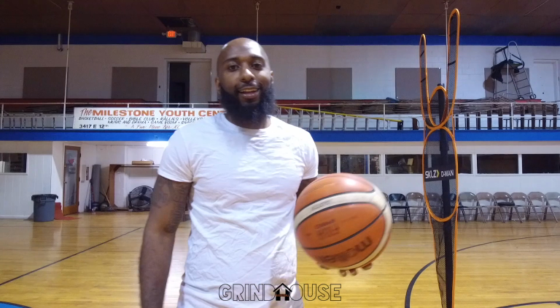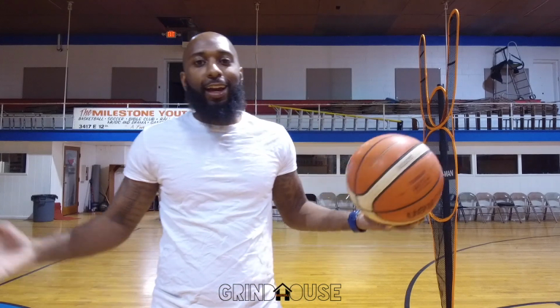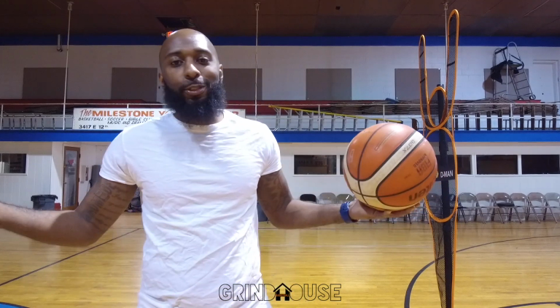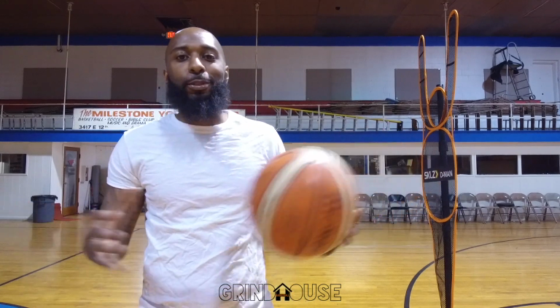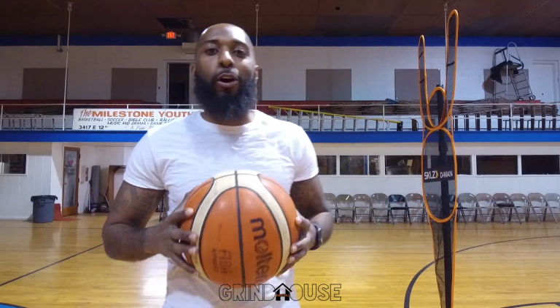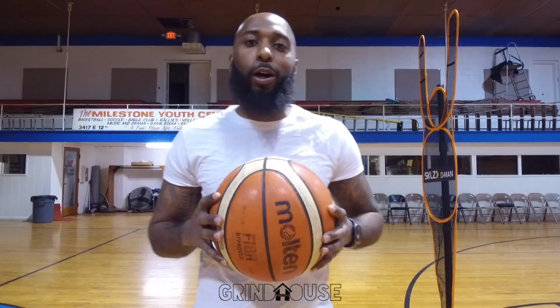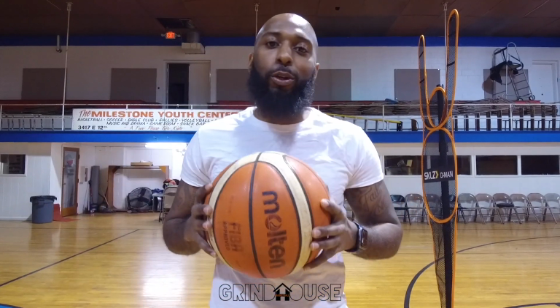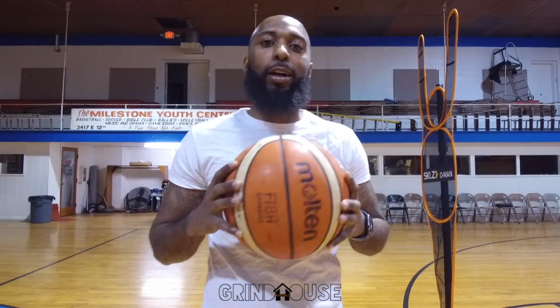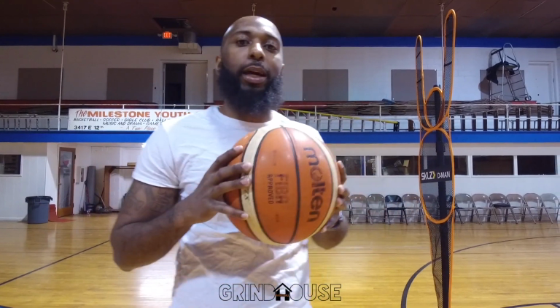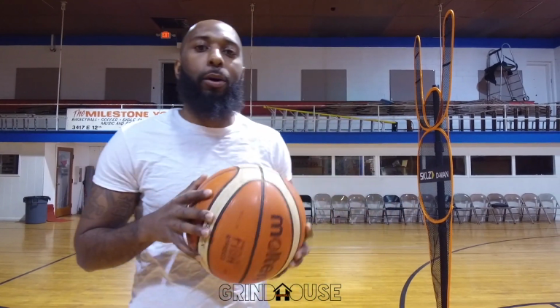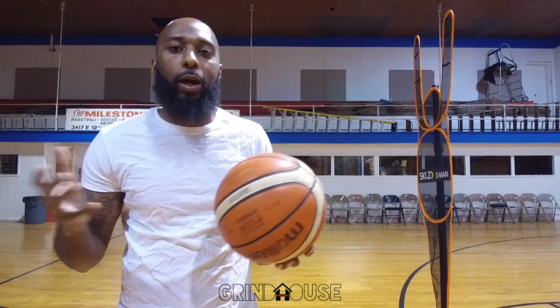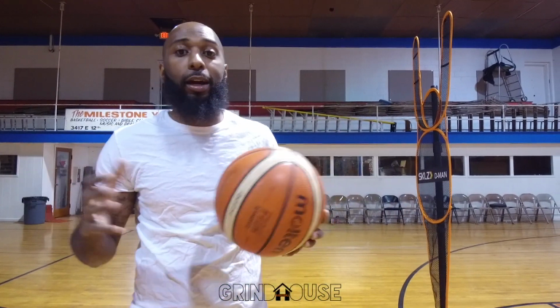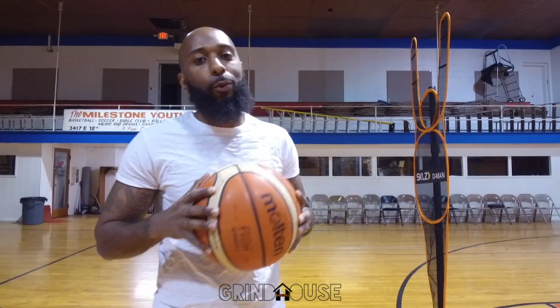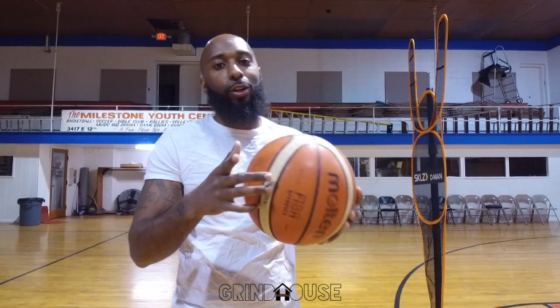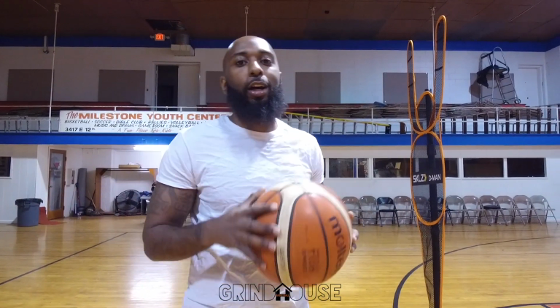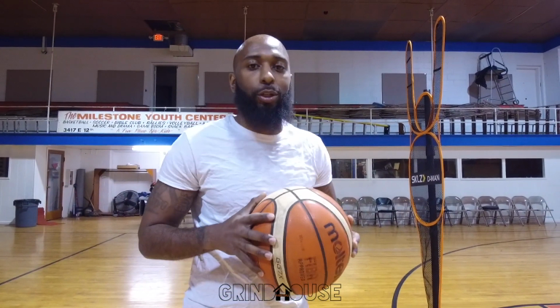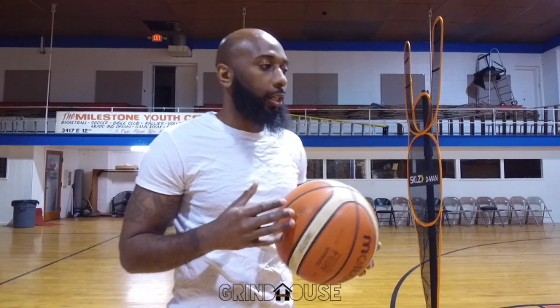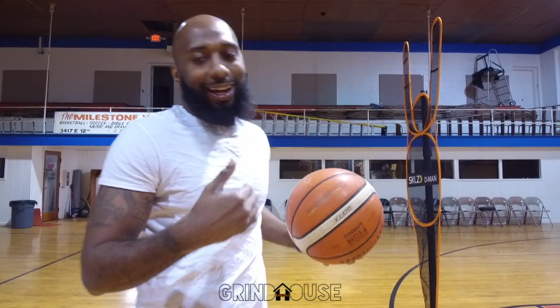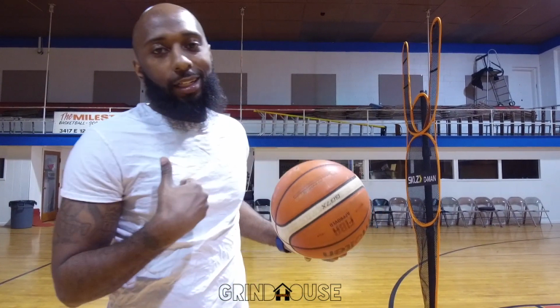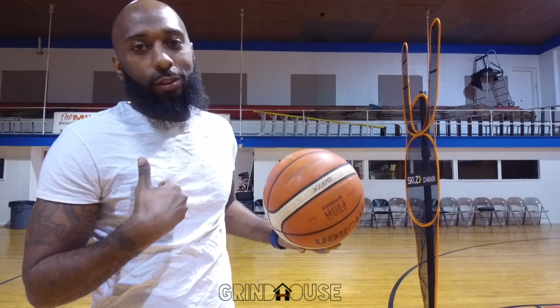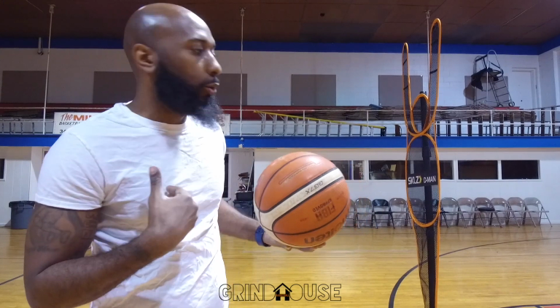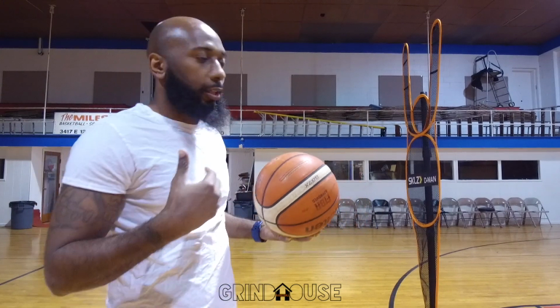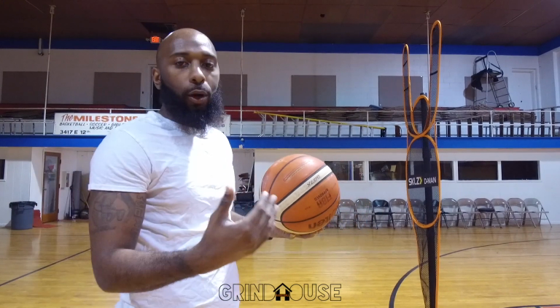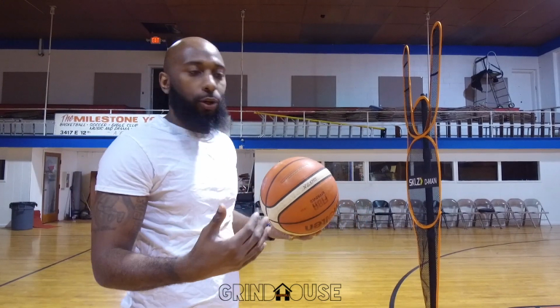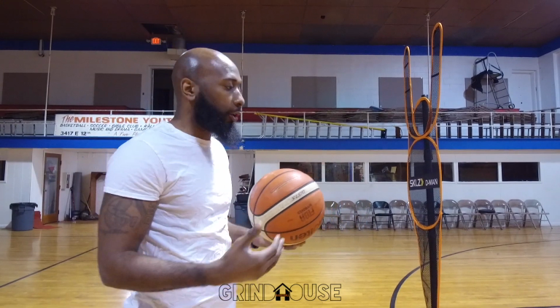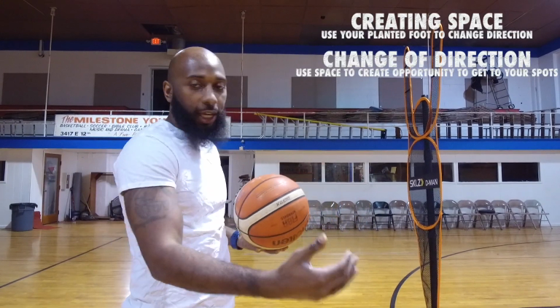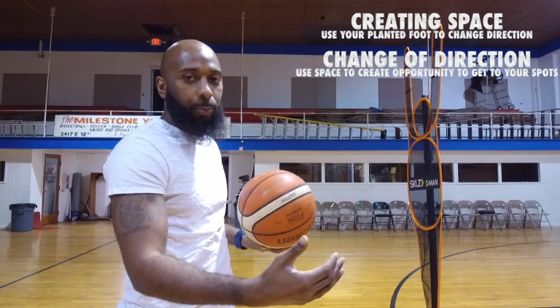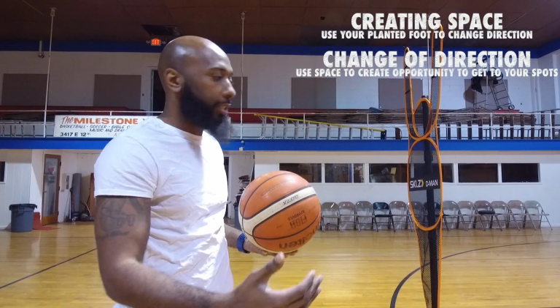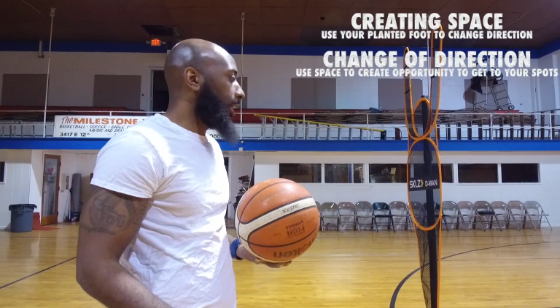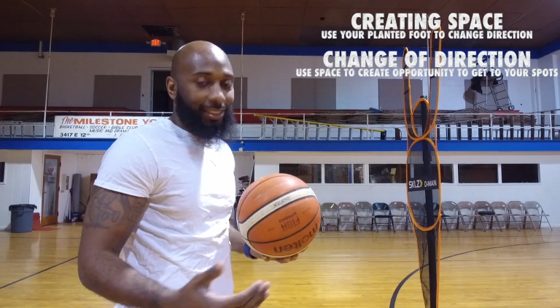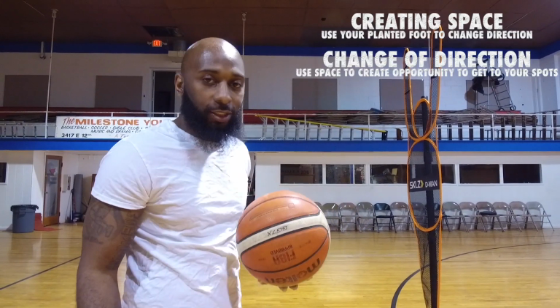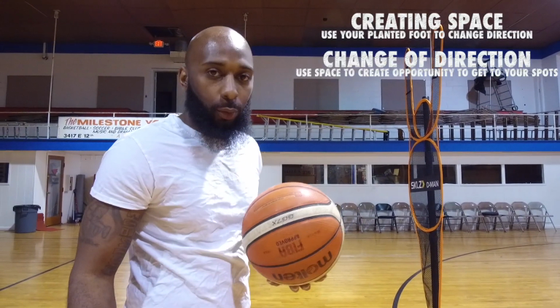Hey, what's up? This is Marcus Walker with Groundhouse Basketball, and right now I want to show y'all a drill that I love to do that works on creating space and changing direction.